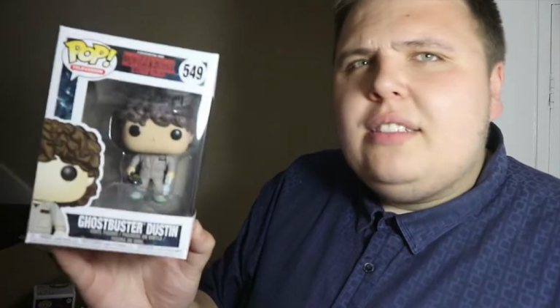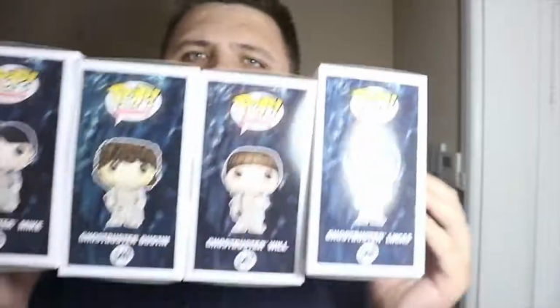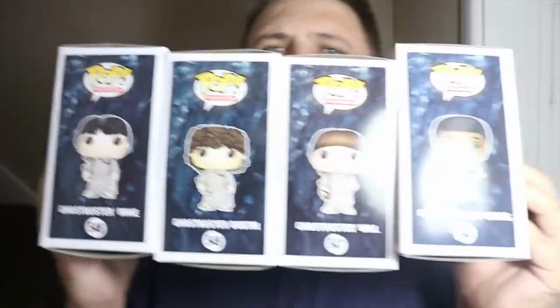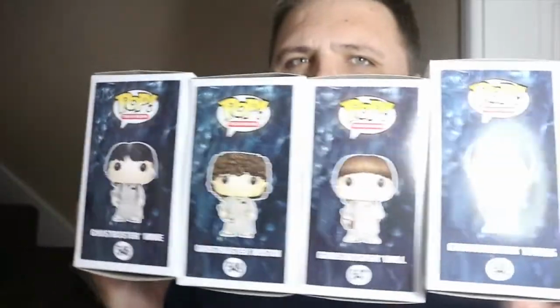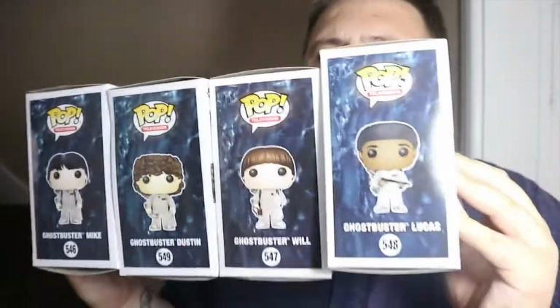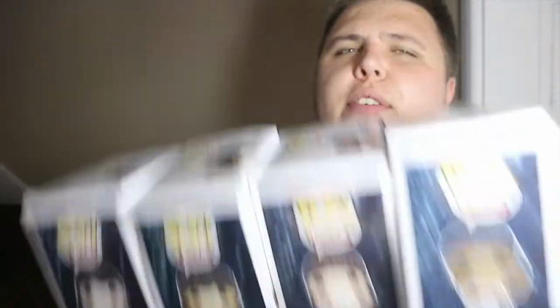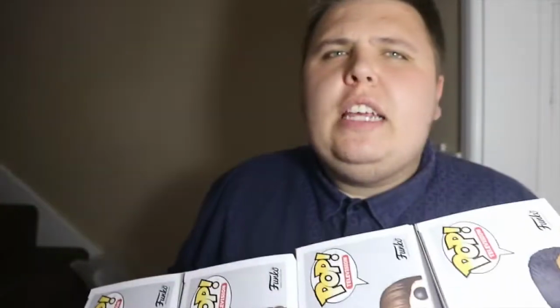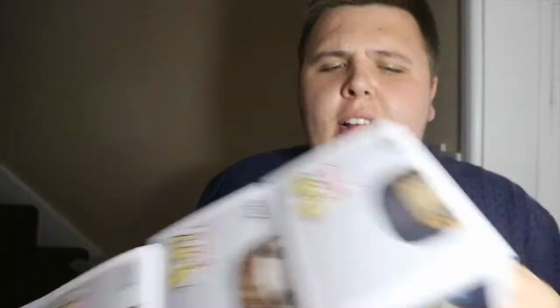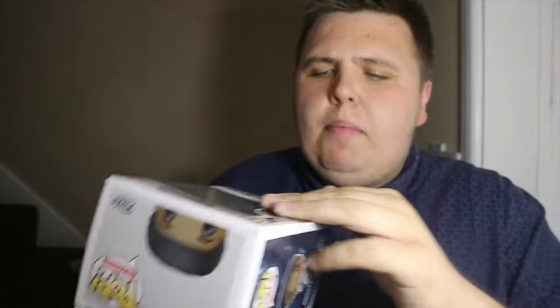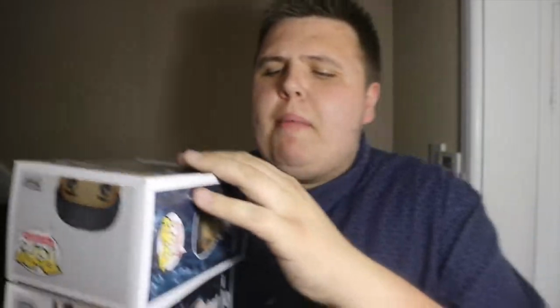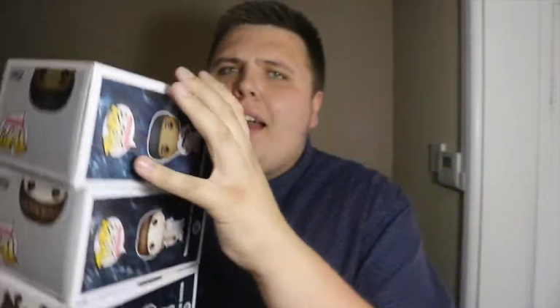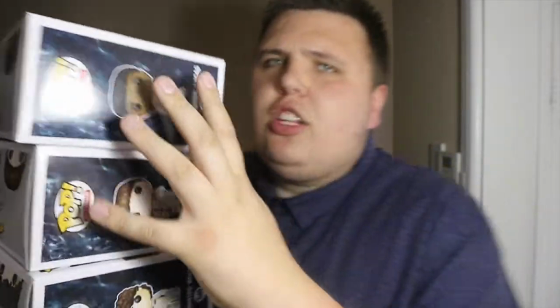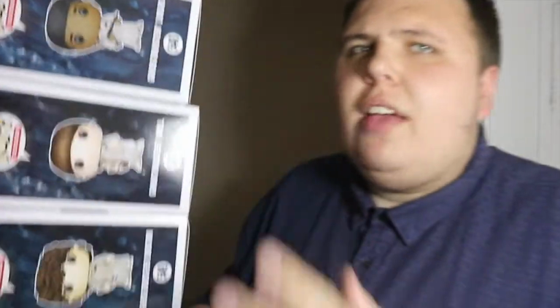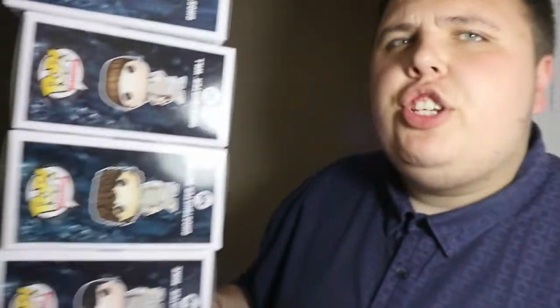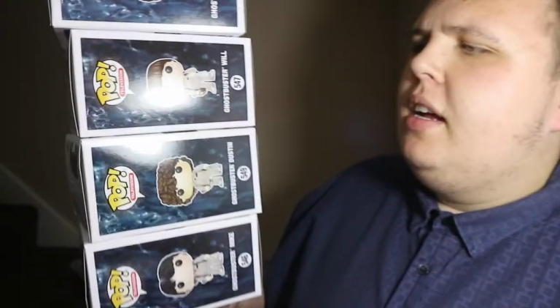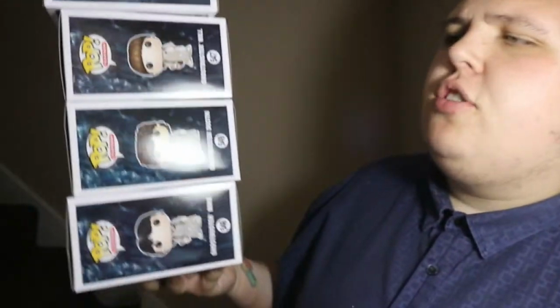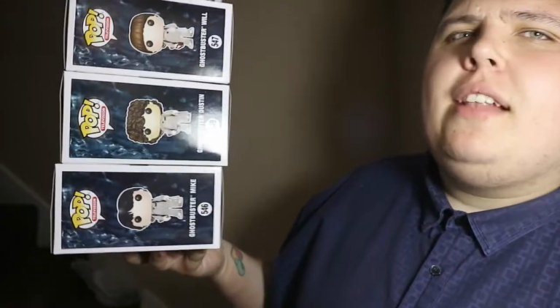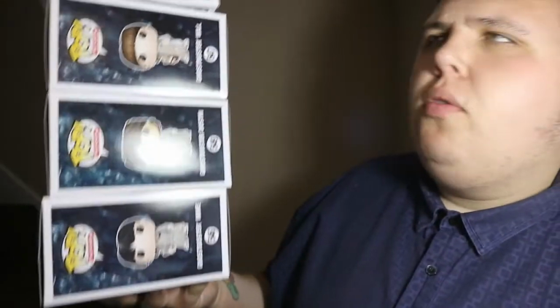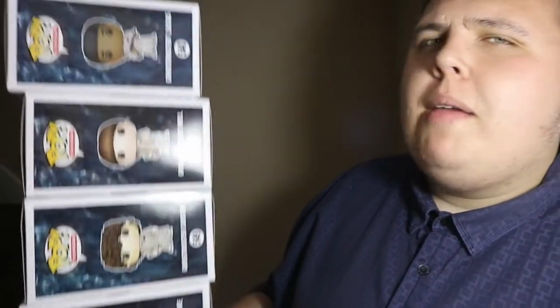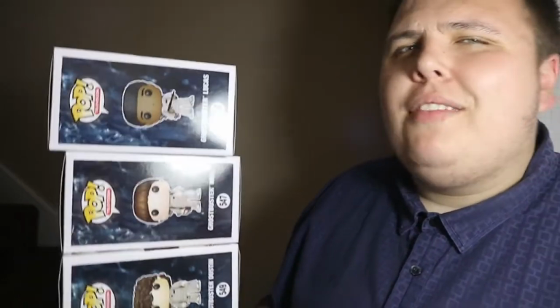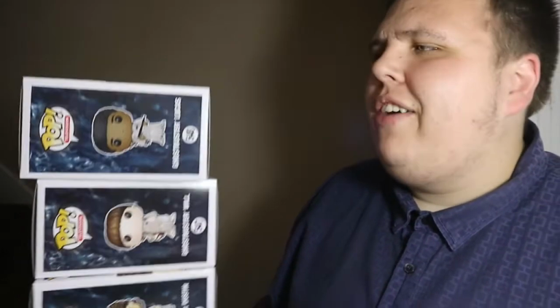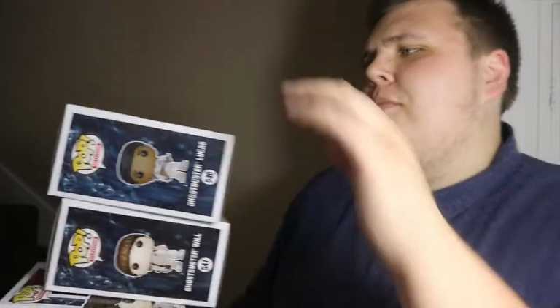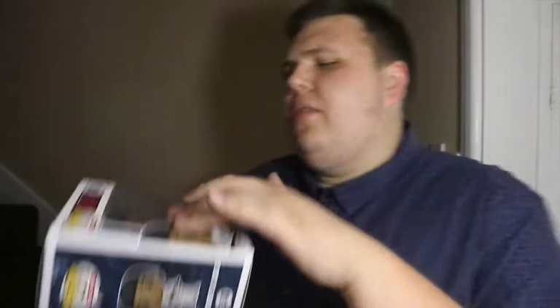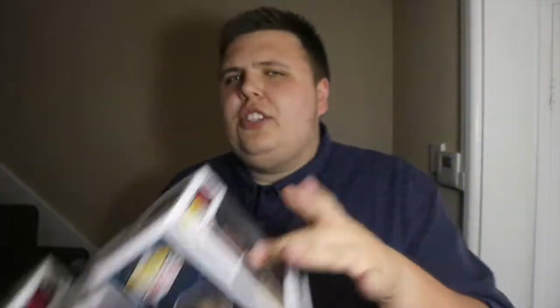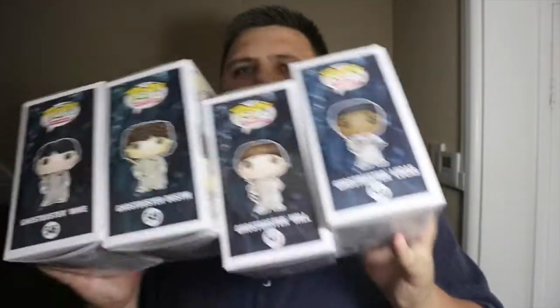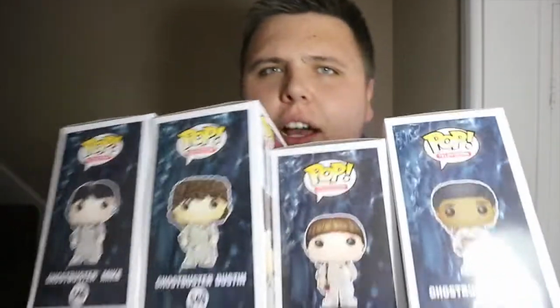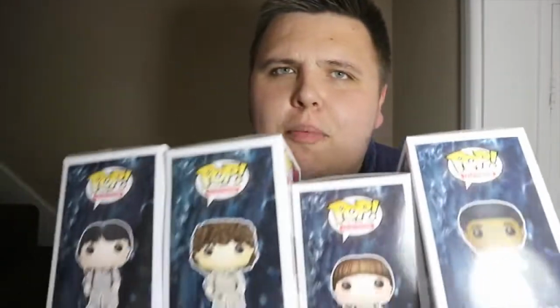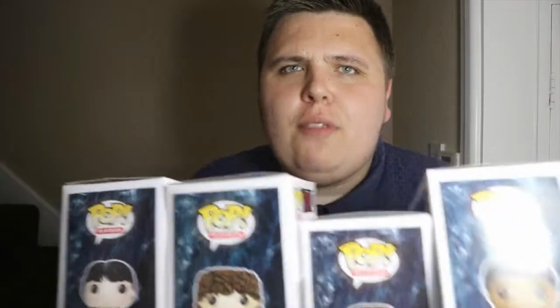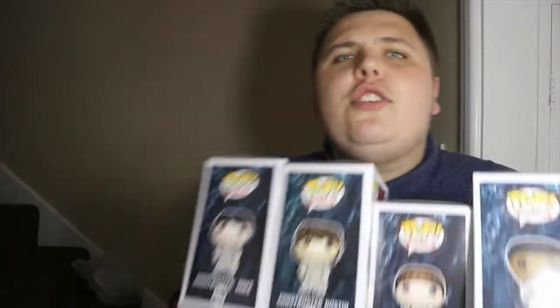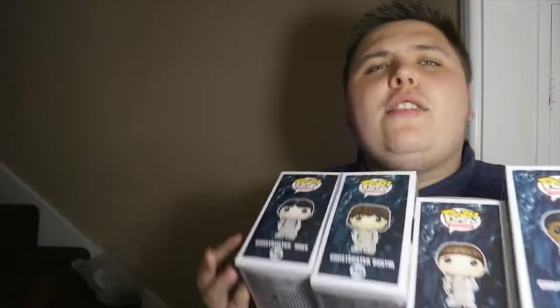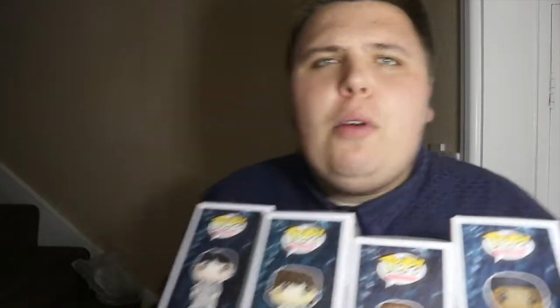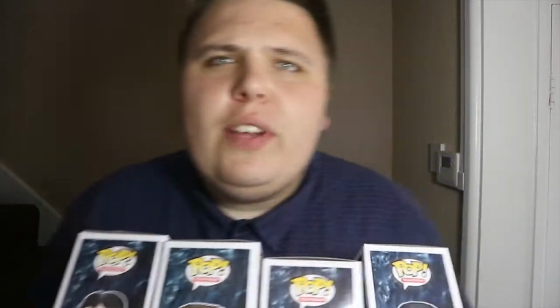I managed to pick up all four boys for 30 quid. I'm a member of the Backstage Club so I get free shipping, so that's not bad at all. All four of them will make a really great addition to my Stranger Things collection and go nicely on my shelf.